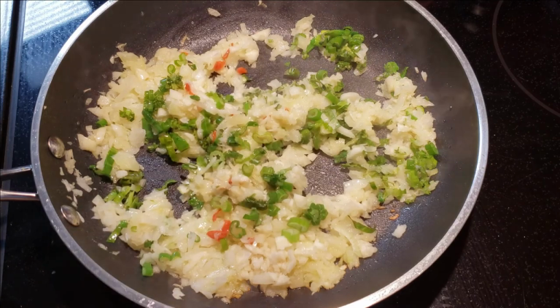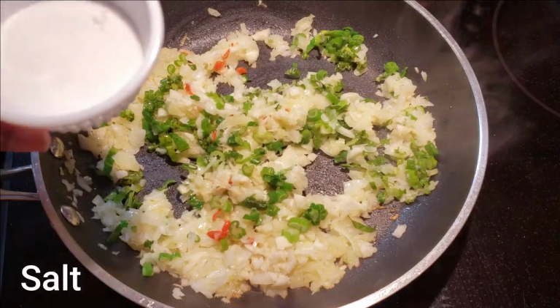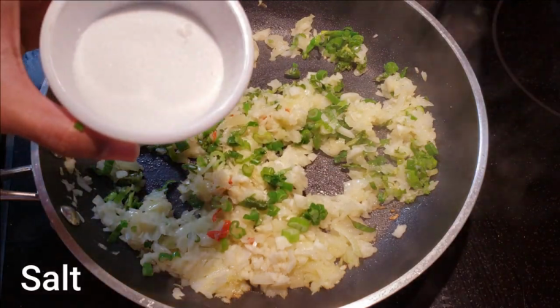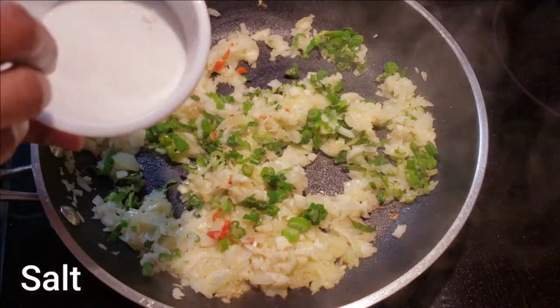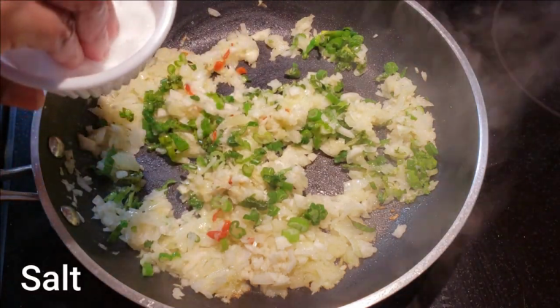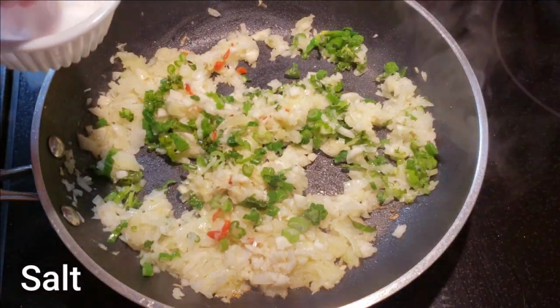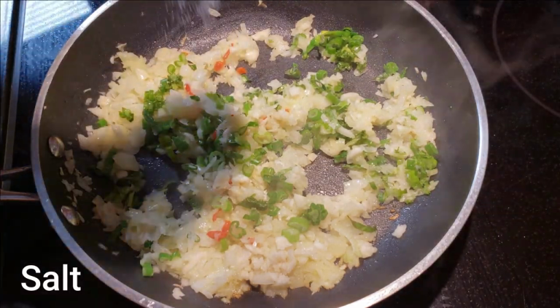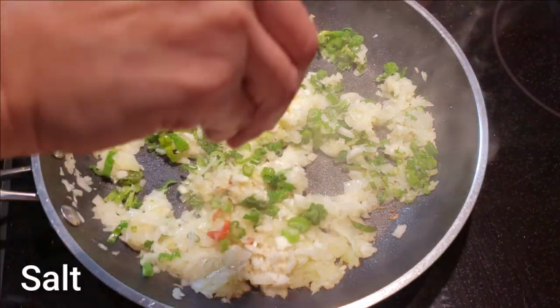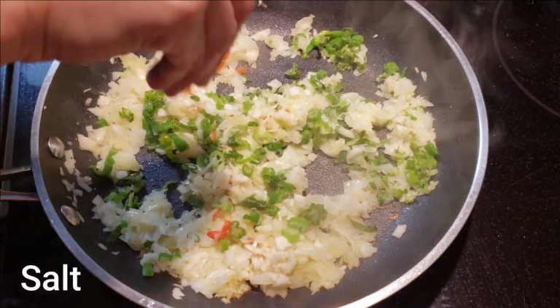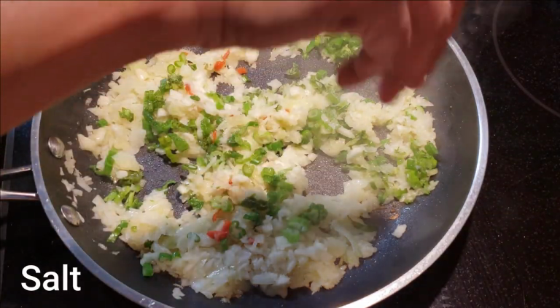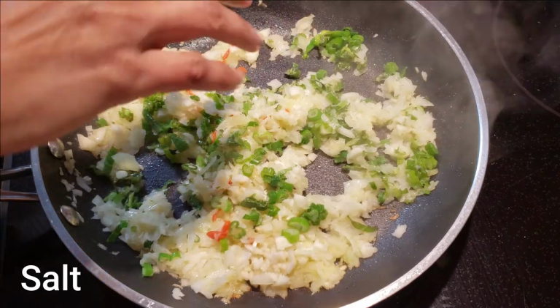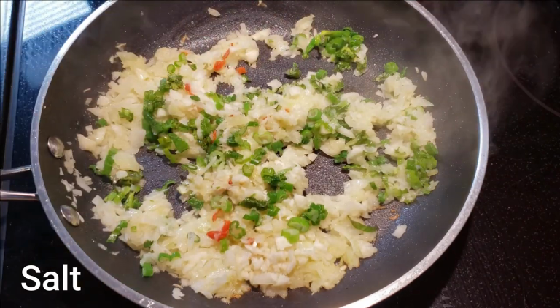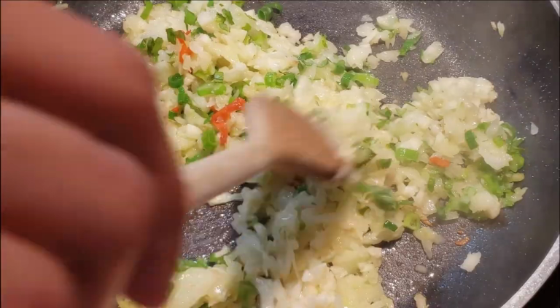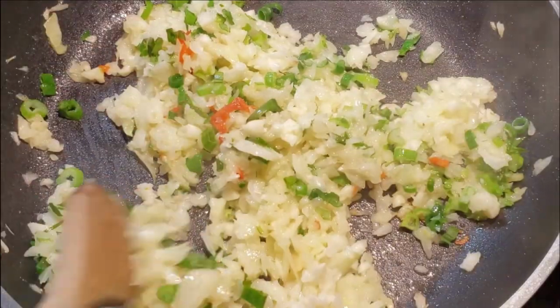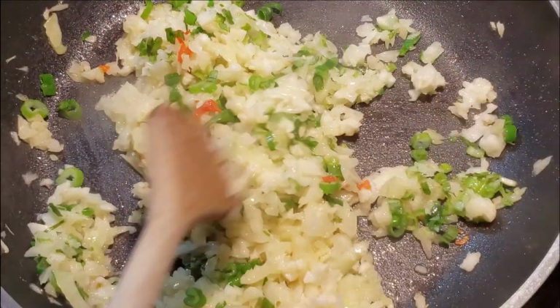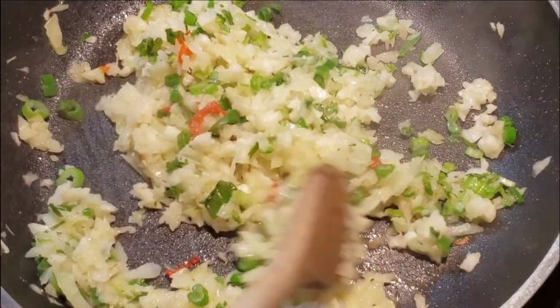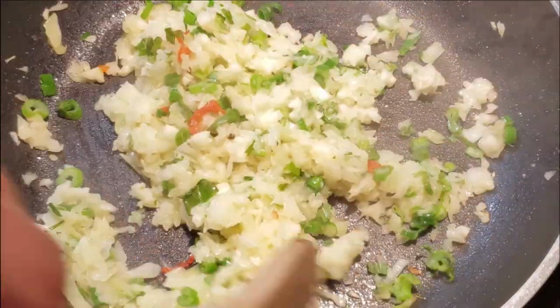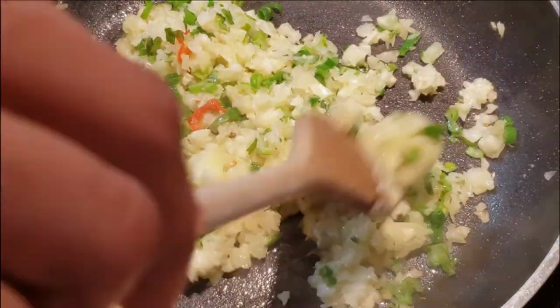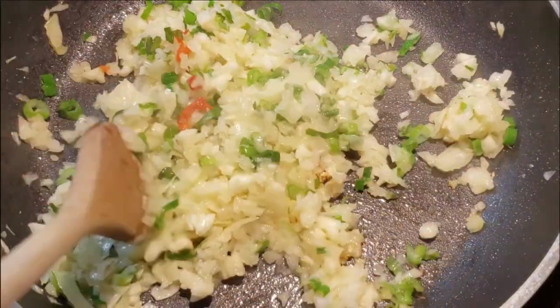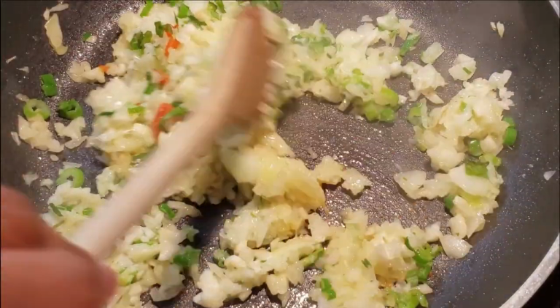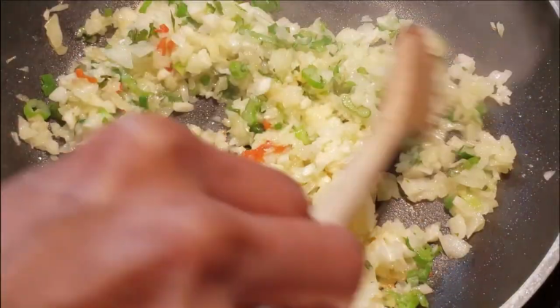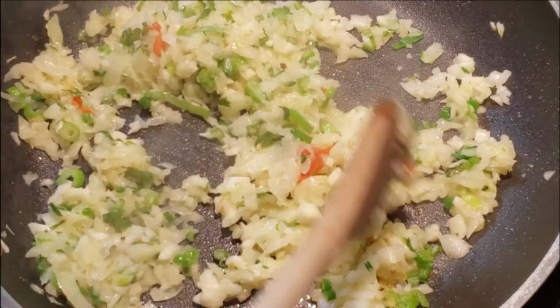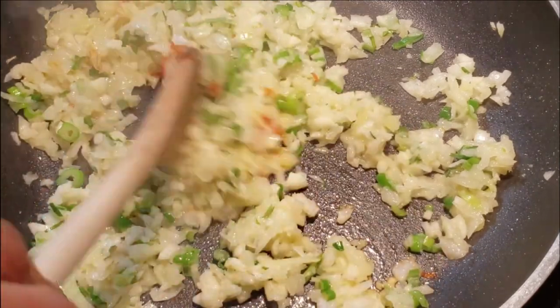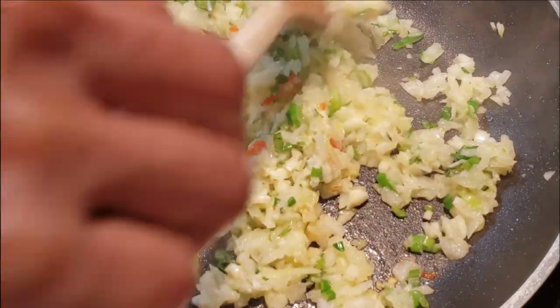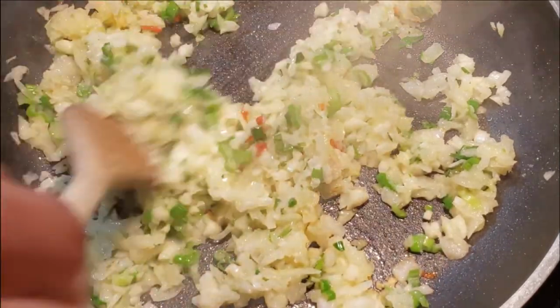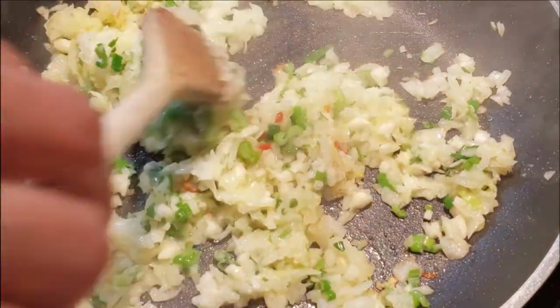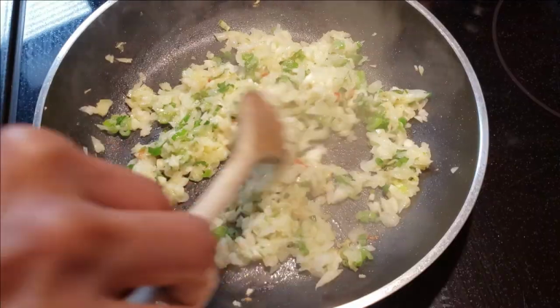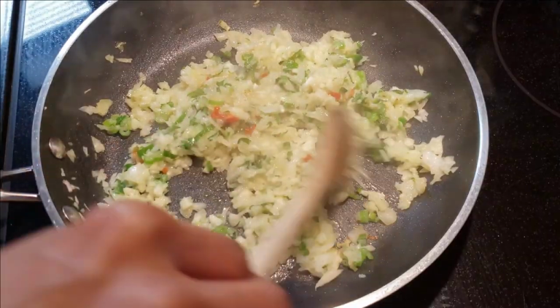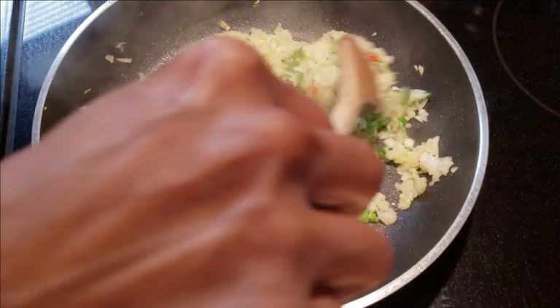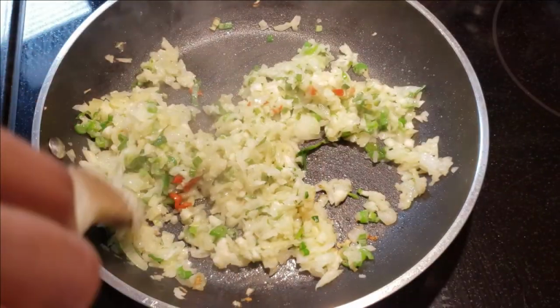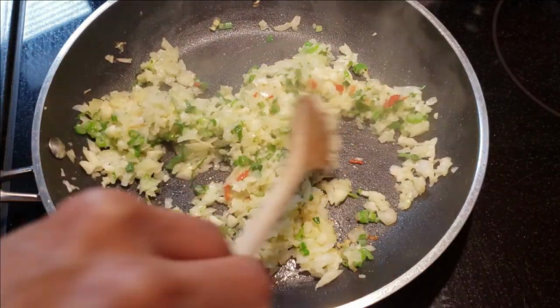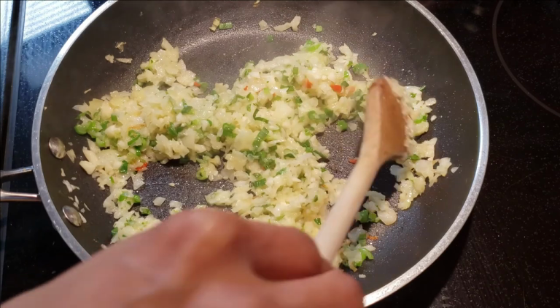I'm just going to salt this and incorporate everything. Once you see the garlic starting to turn brown, that's when you want to add your mashed Edos.